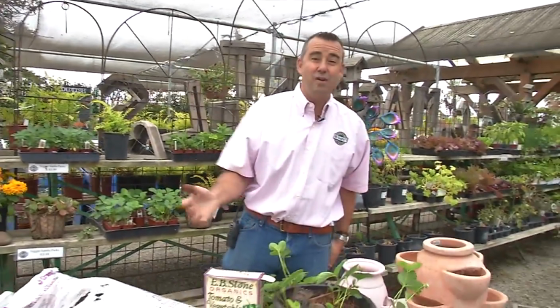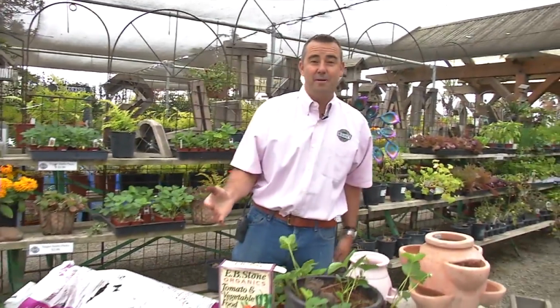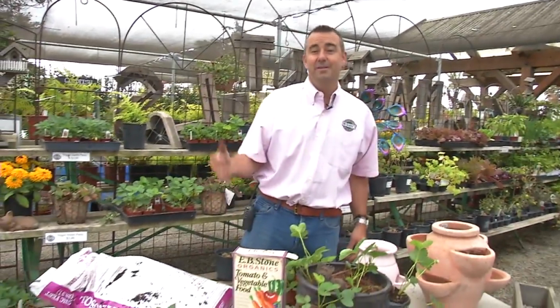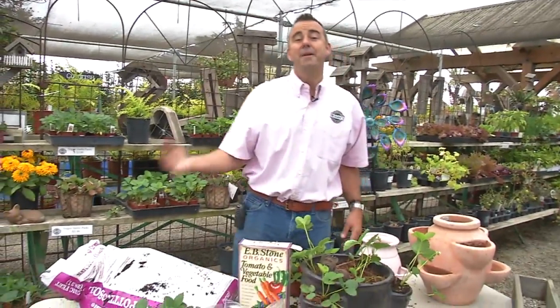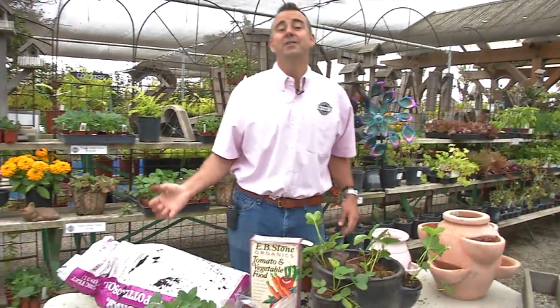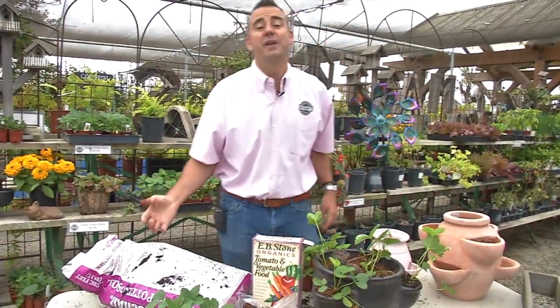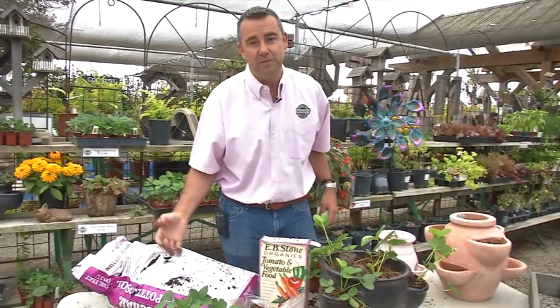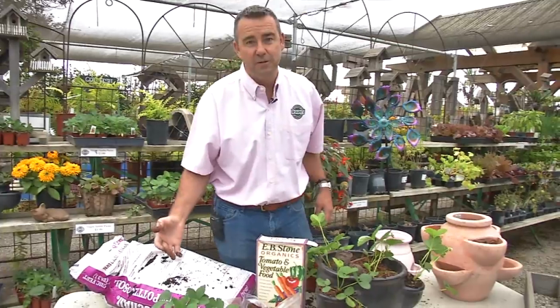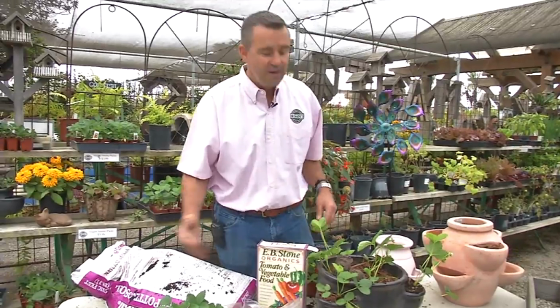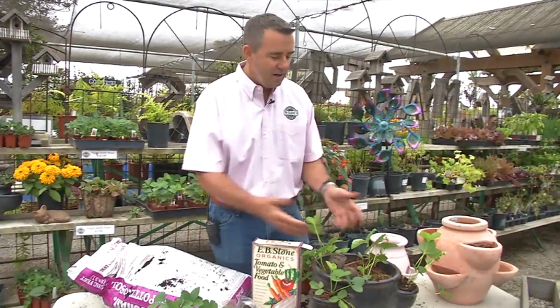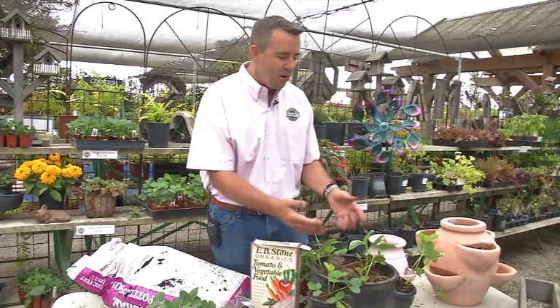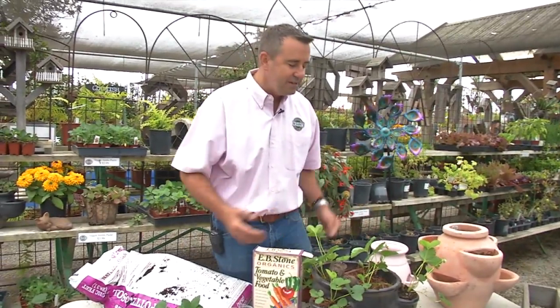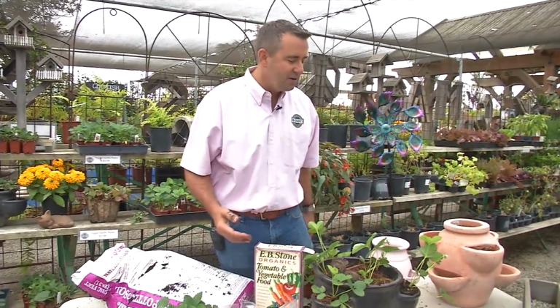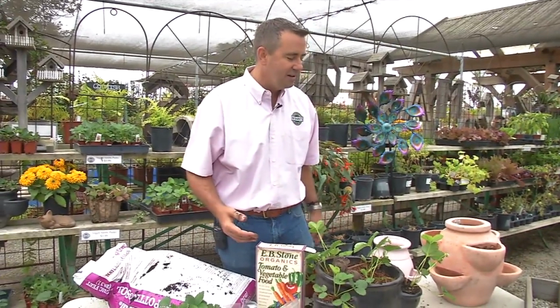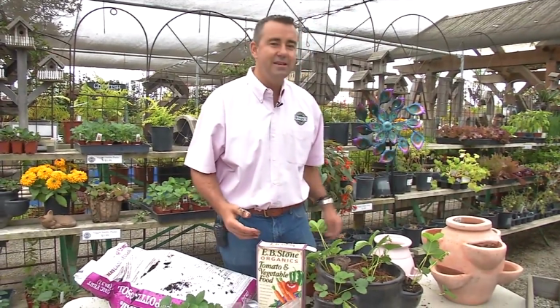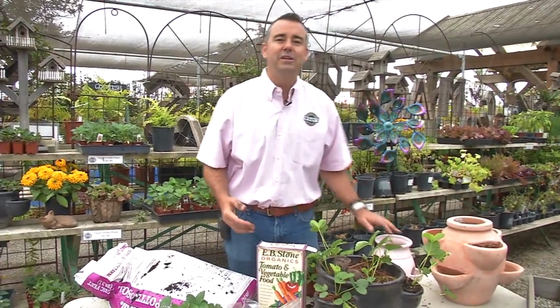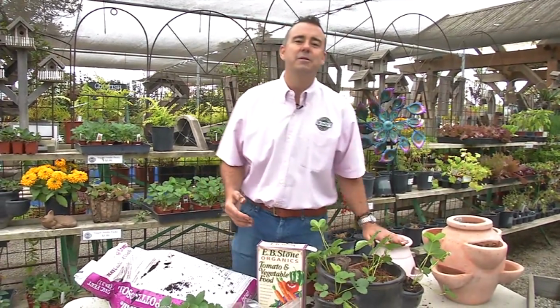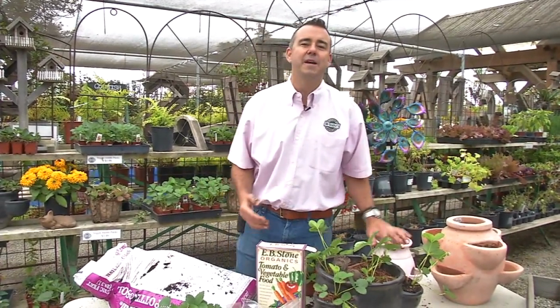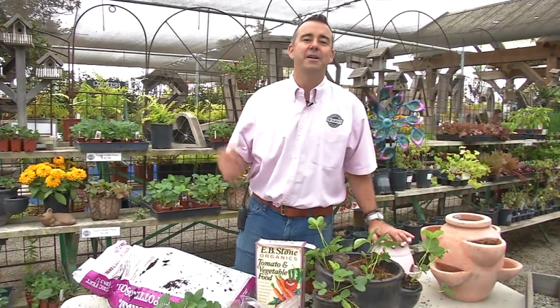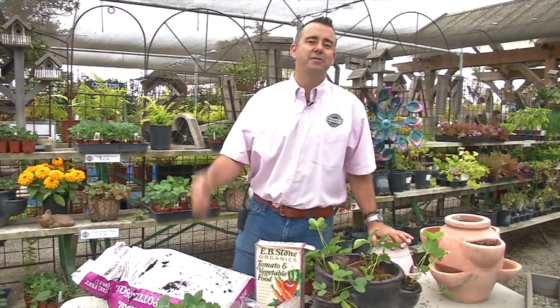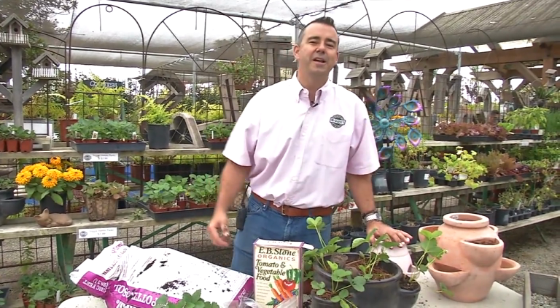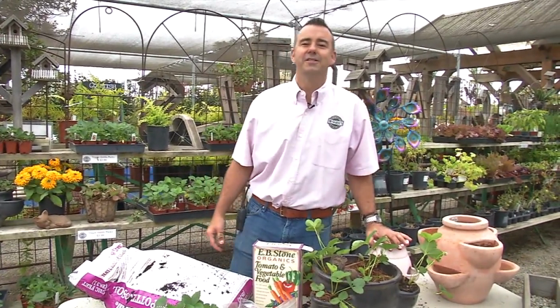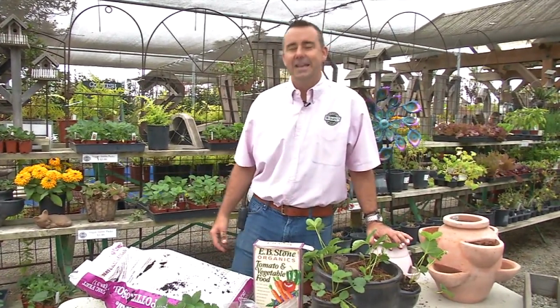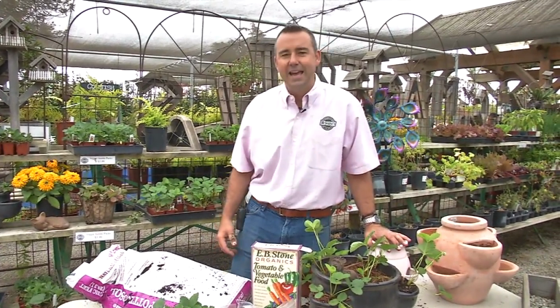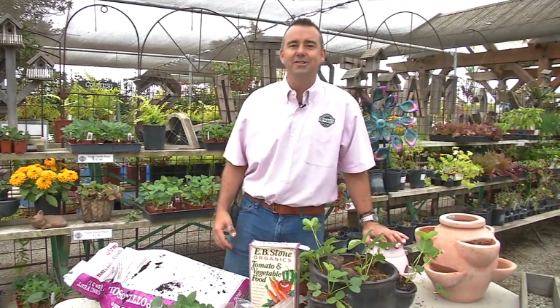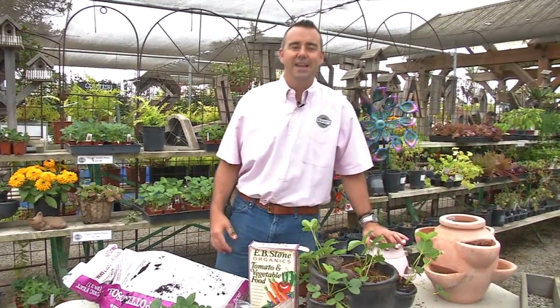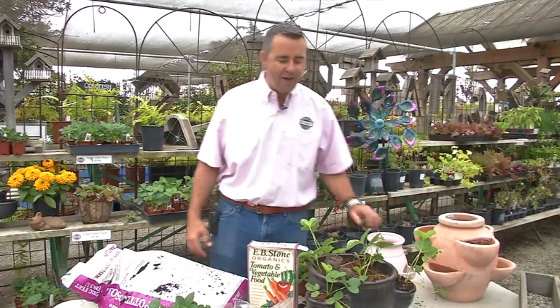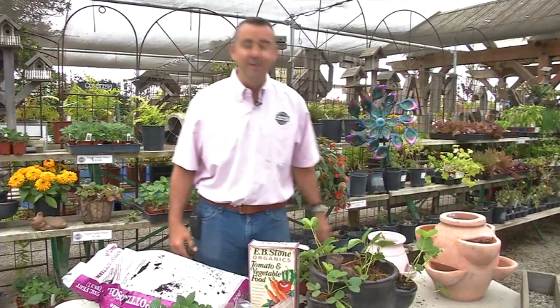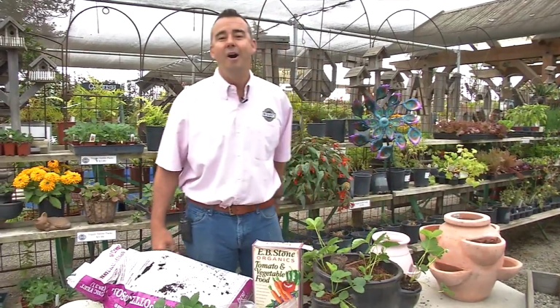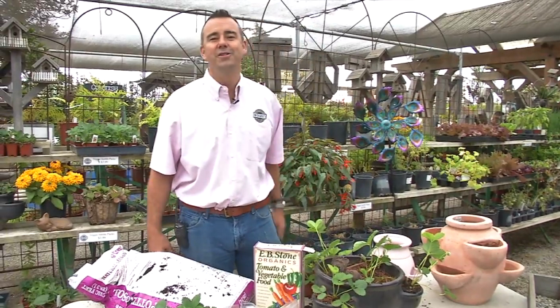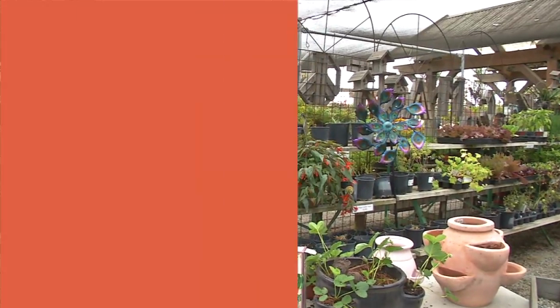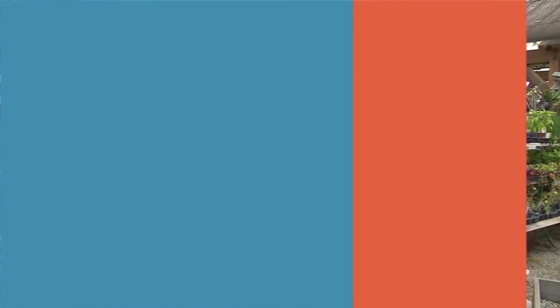Strawberries — America's favorite fruit. A small container garden like this will keep your family and your friends engaged and happy all season long.